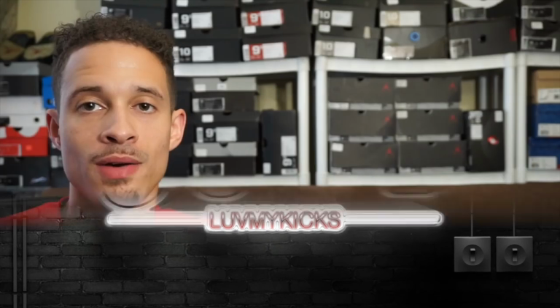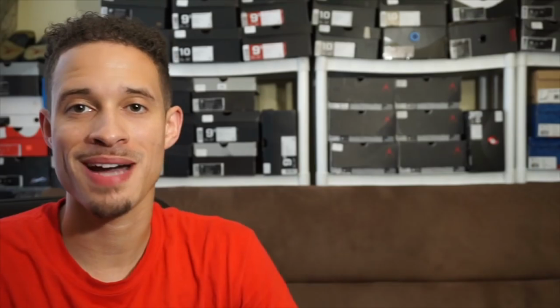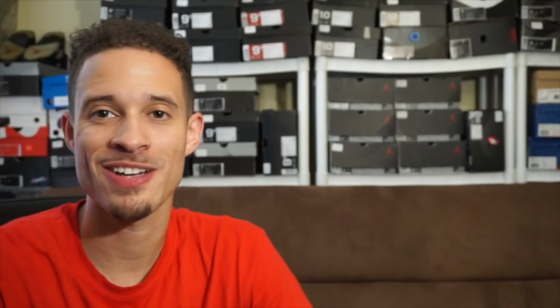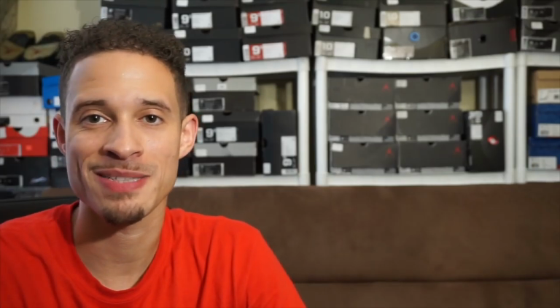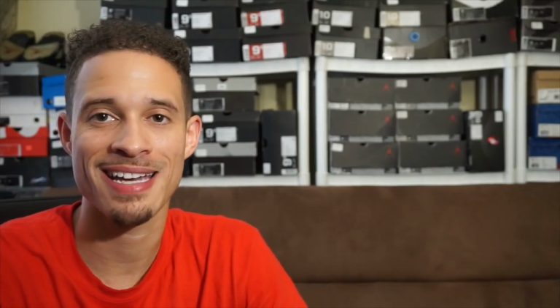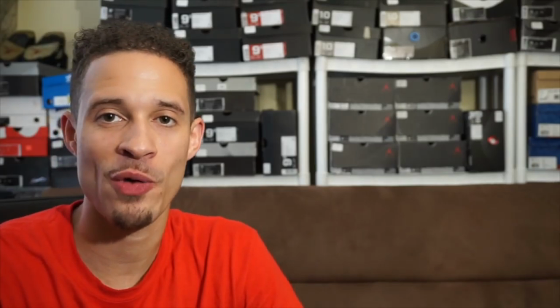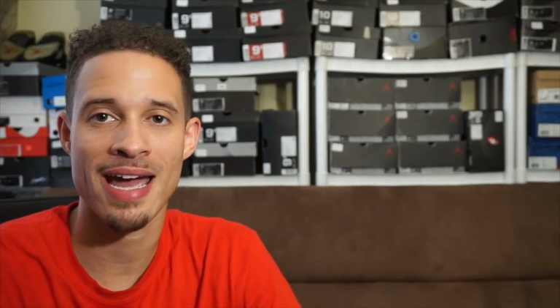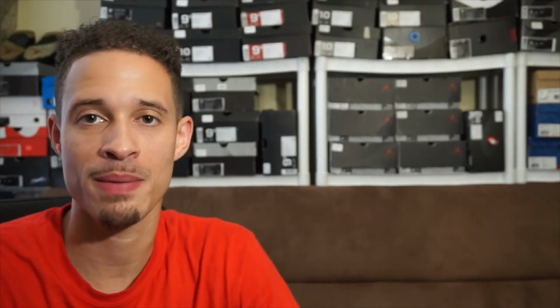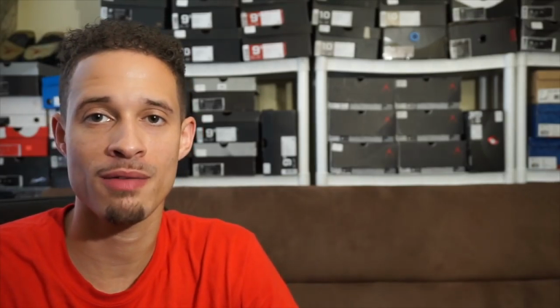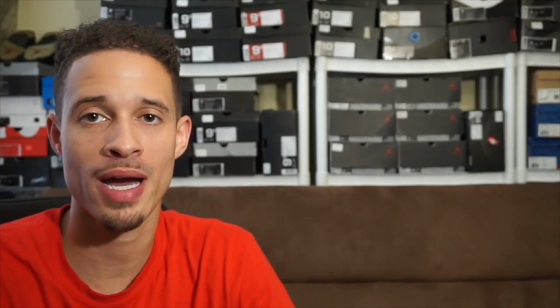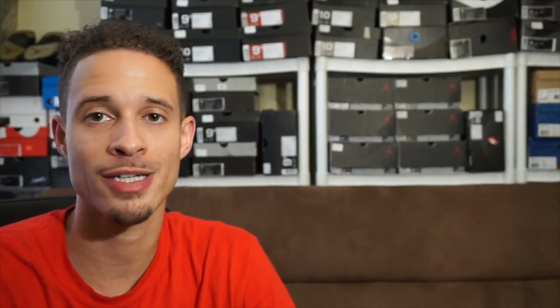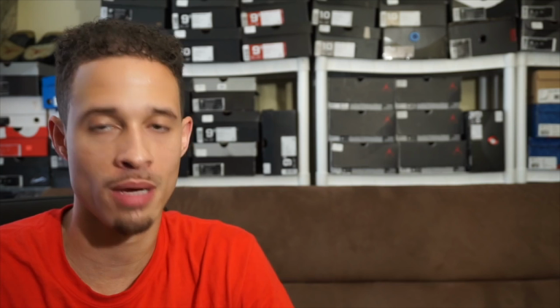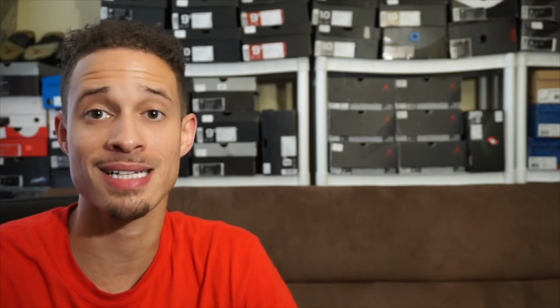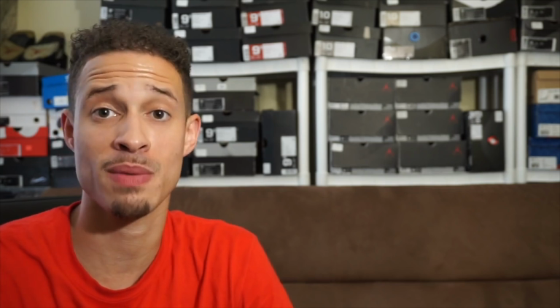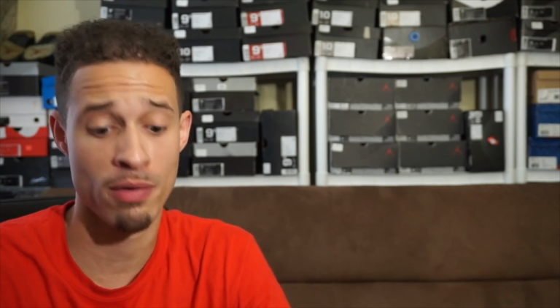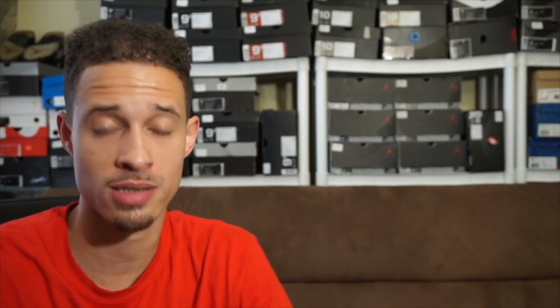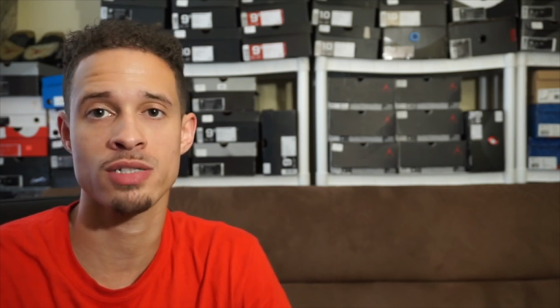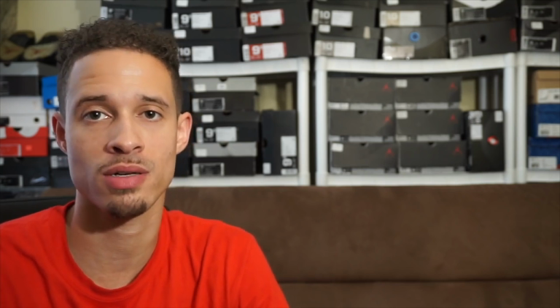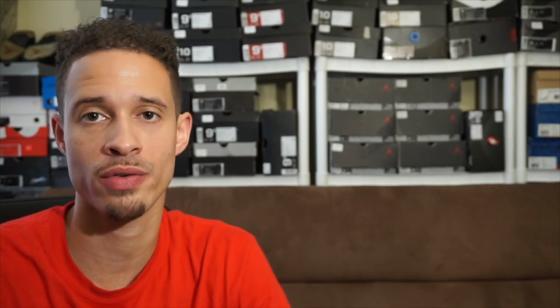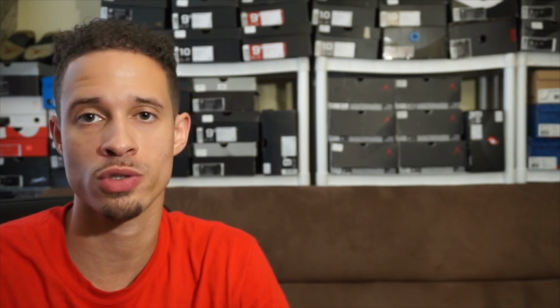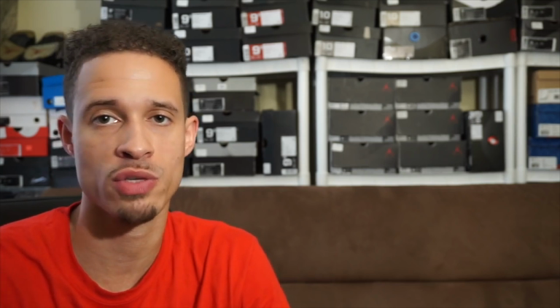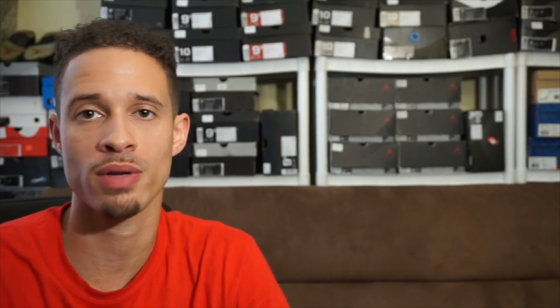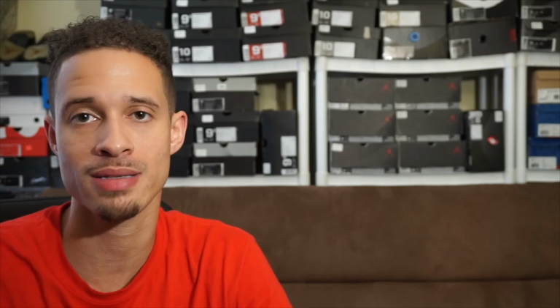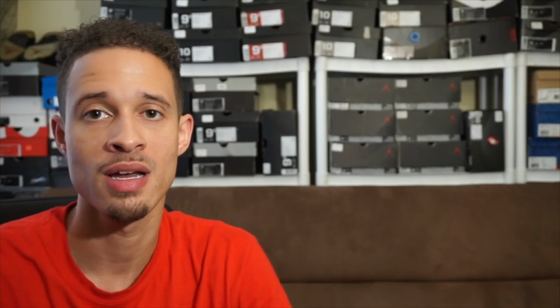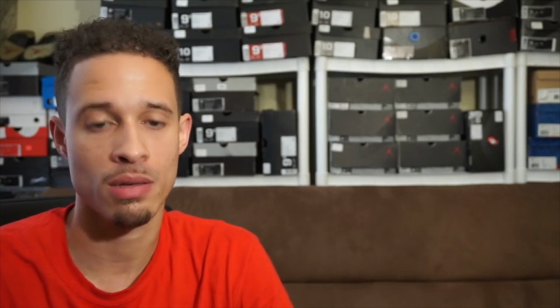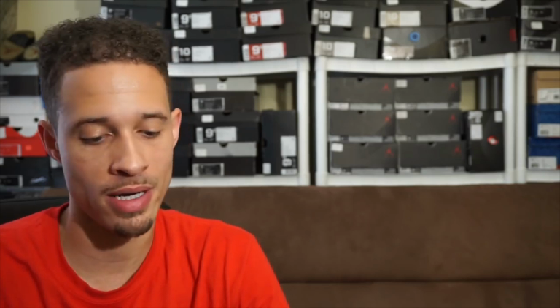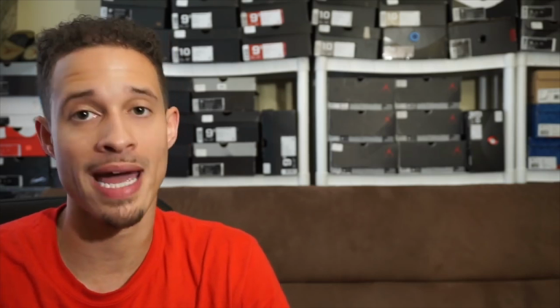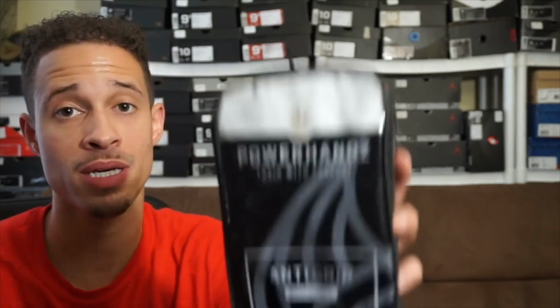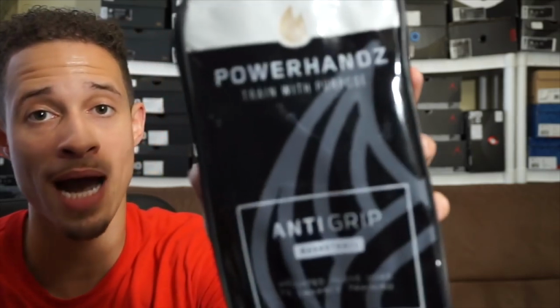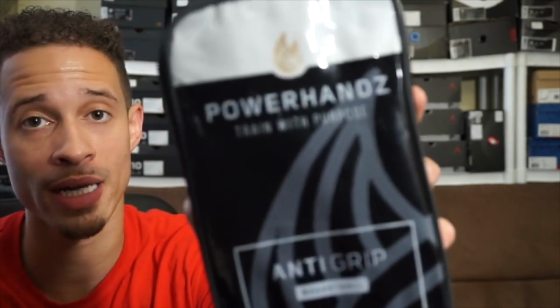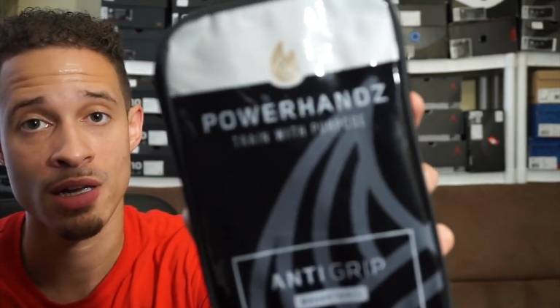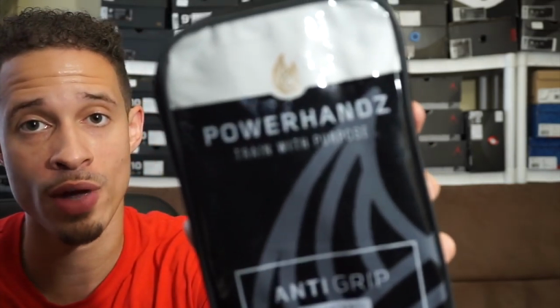What is up guys, this is LoveMyKicks back again as always. I have a pickup for you guys — it's not a shoe pickup, it's actually something basketball related. As you guys know, the channel is more so sneakers and basketball related content, so let me get right into it. I actually picked up Power Hands.